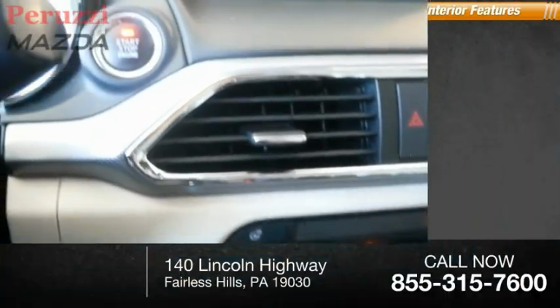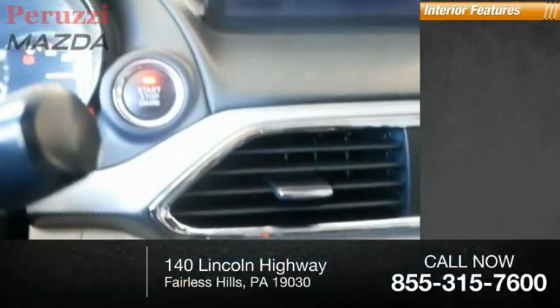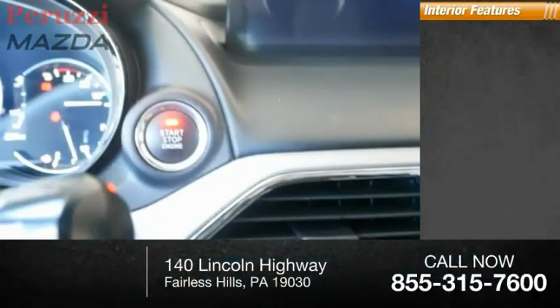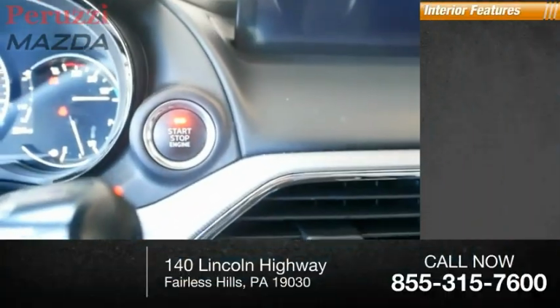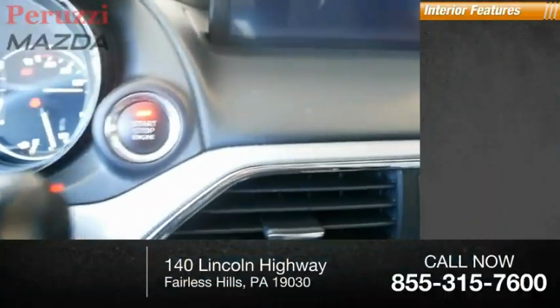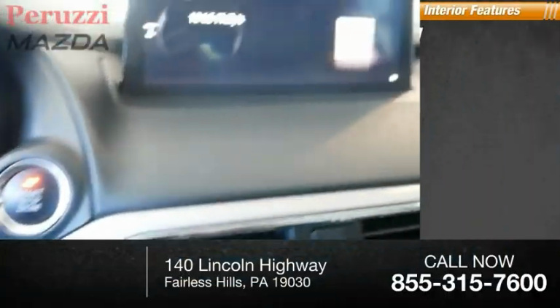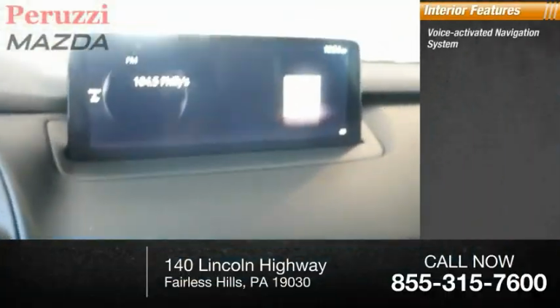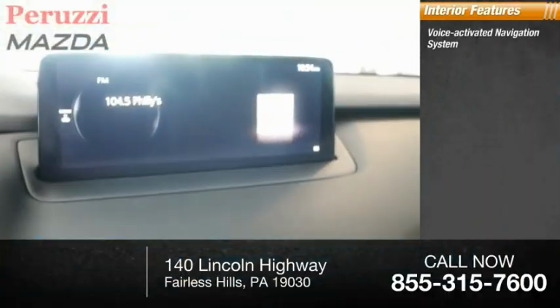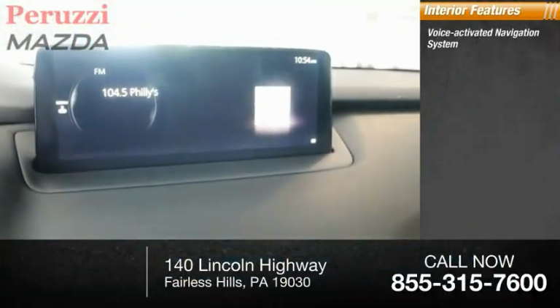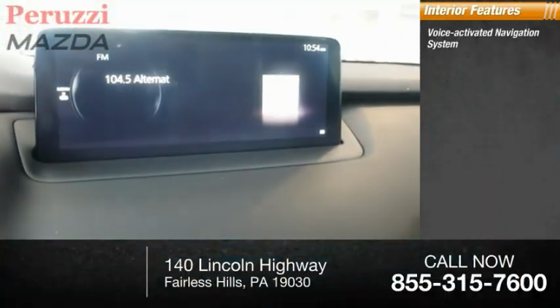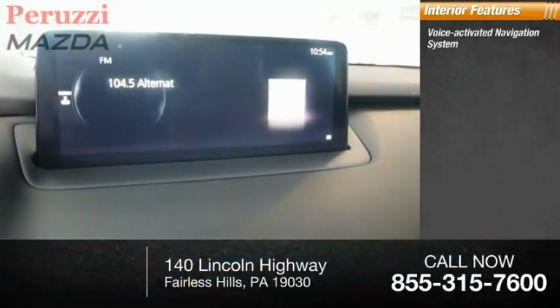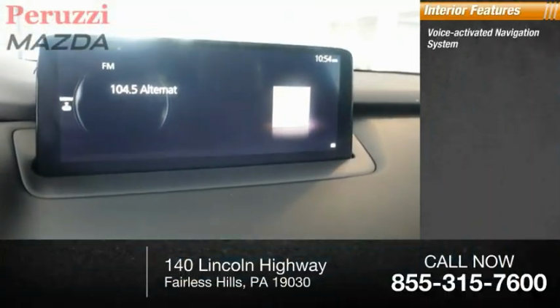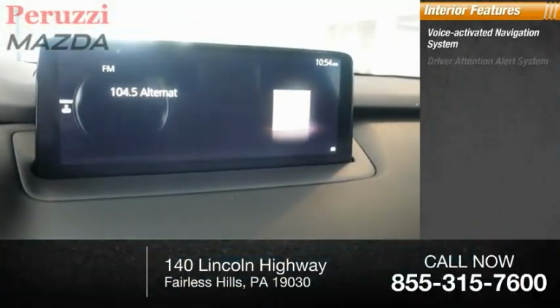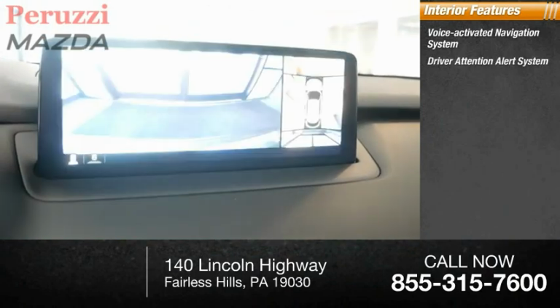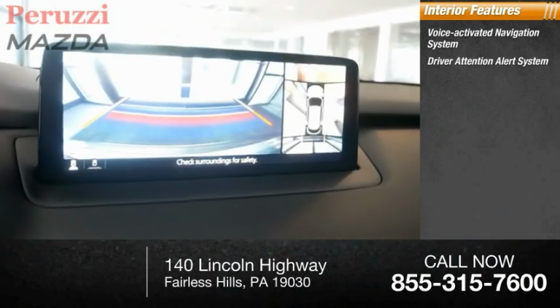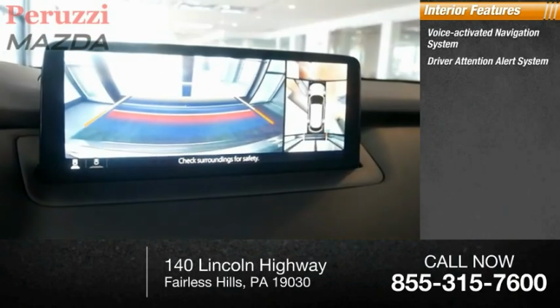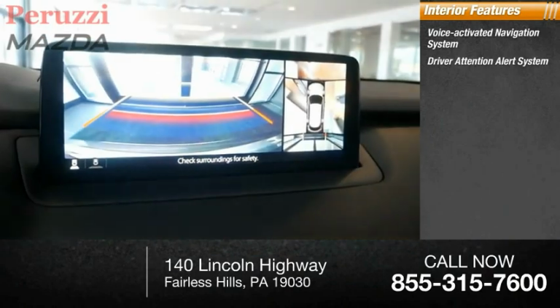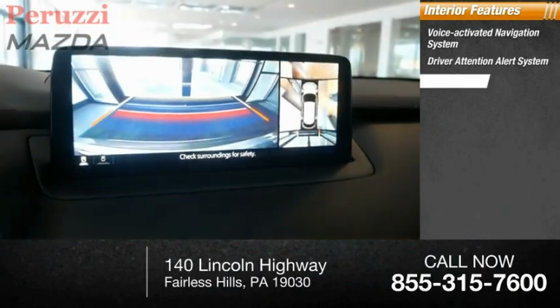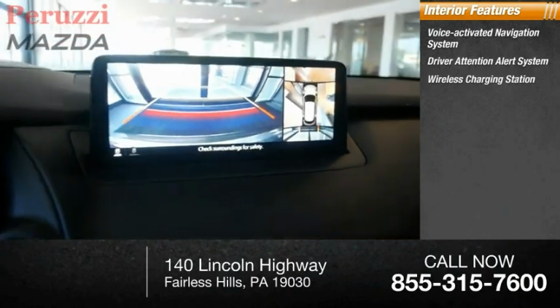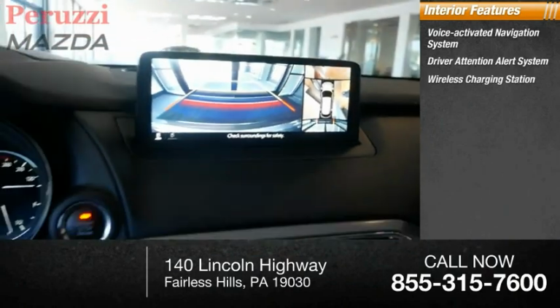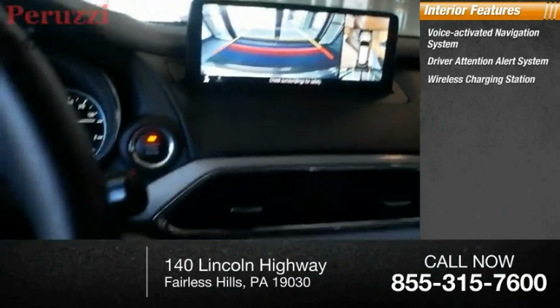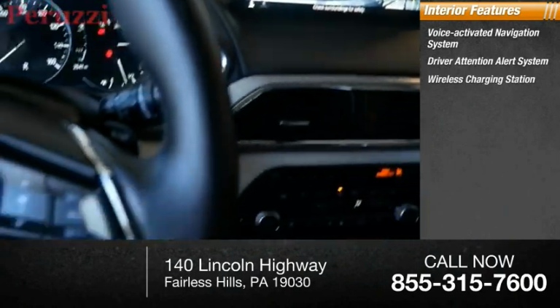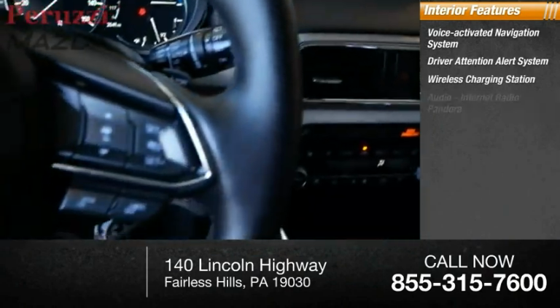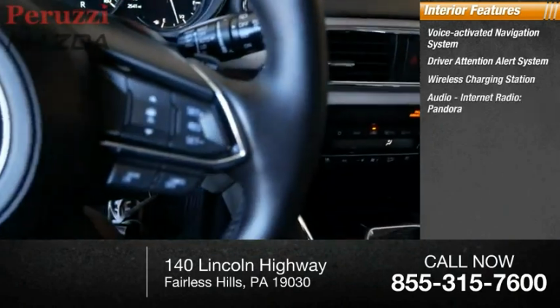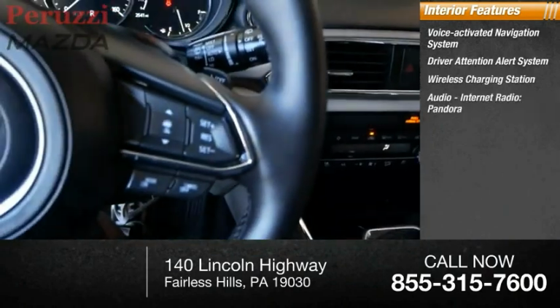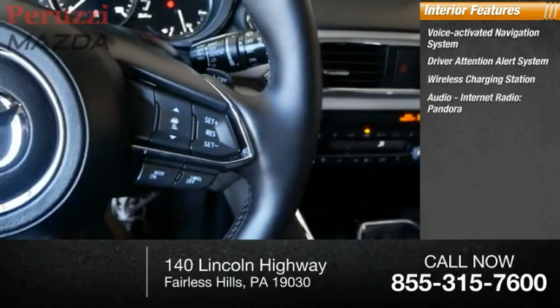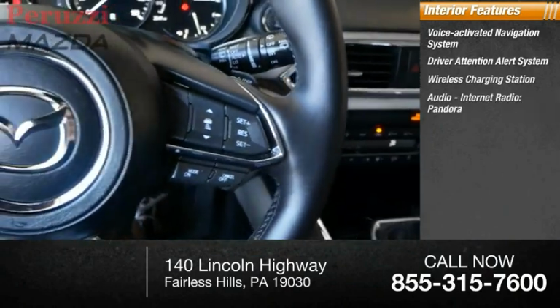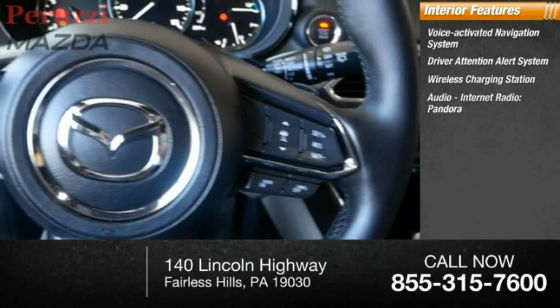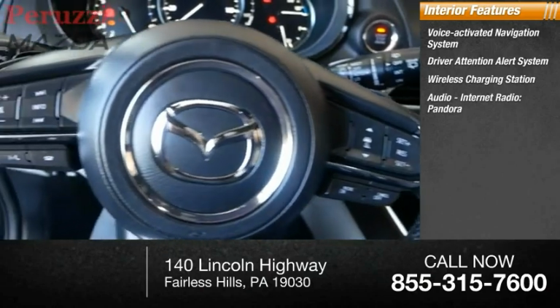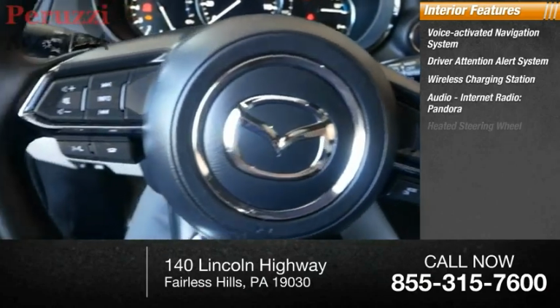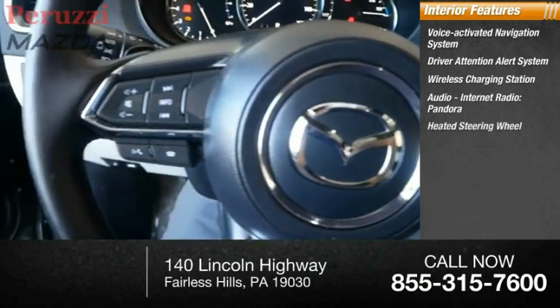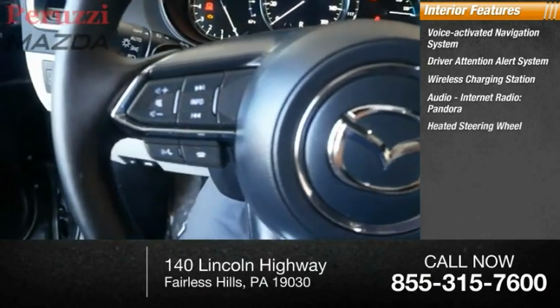Inside you'll find a voice activated navigation system, driver attention alert system, wireless charging station, audio, internet radio, Pandora, and a heated steering wheel.